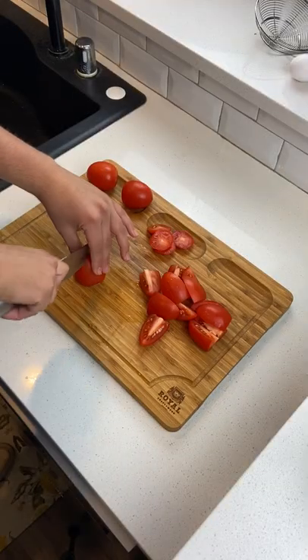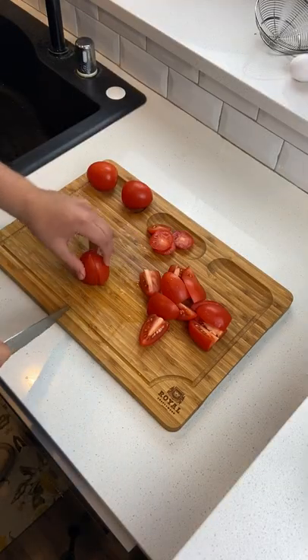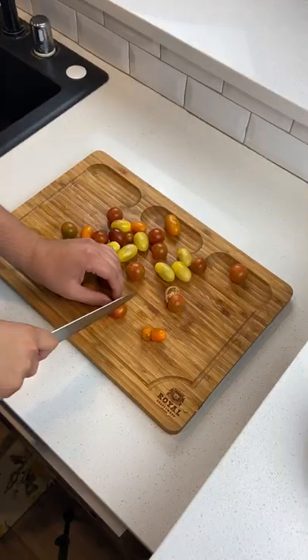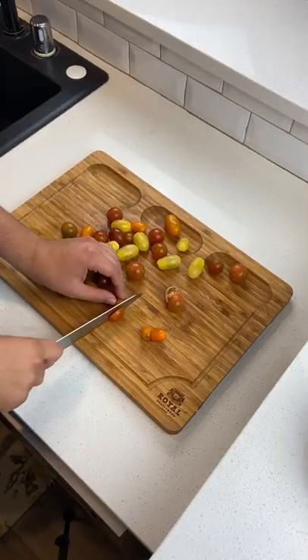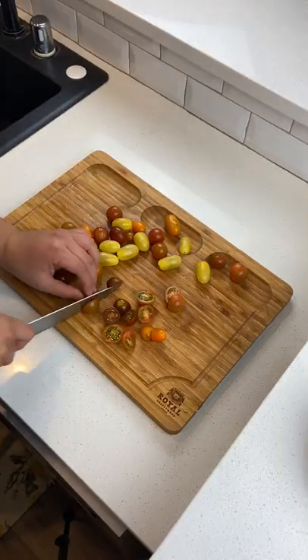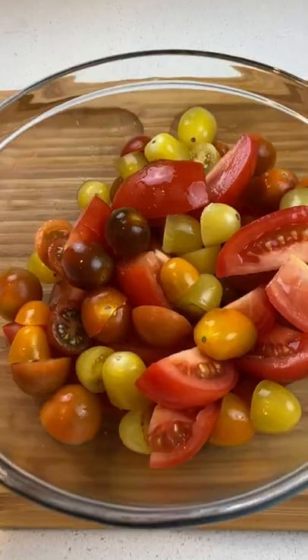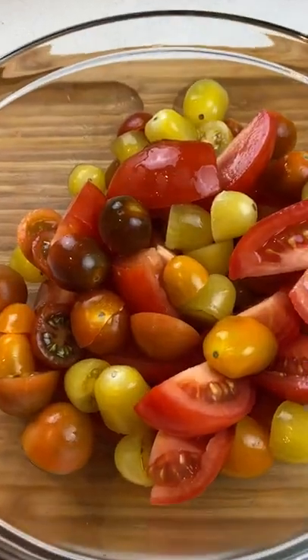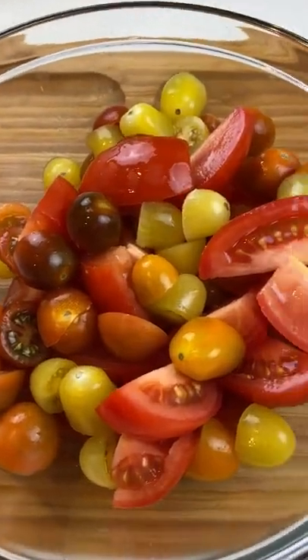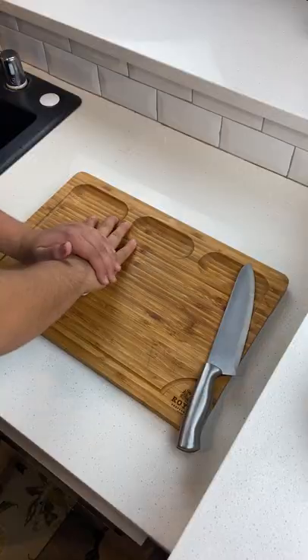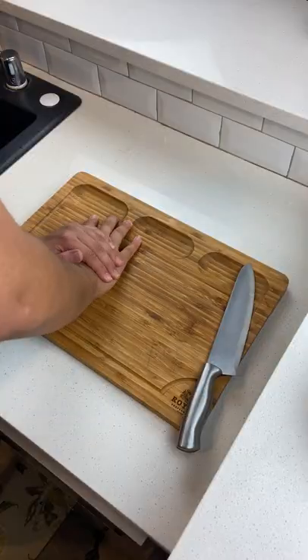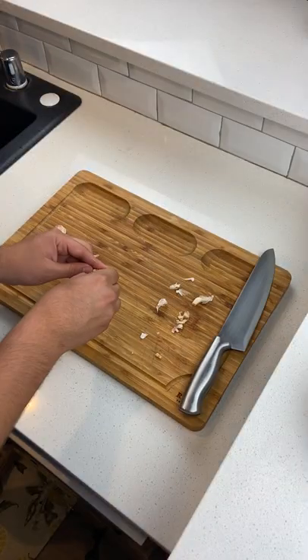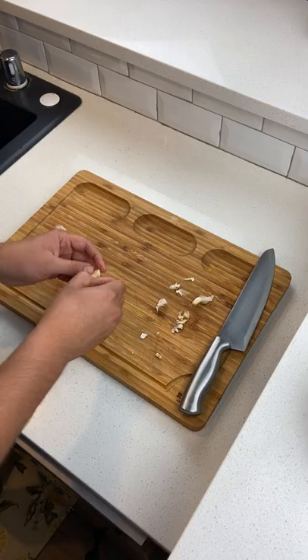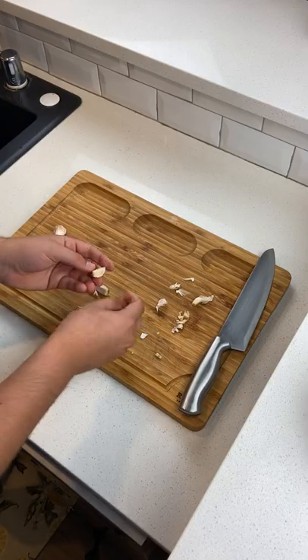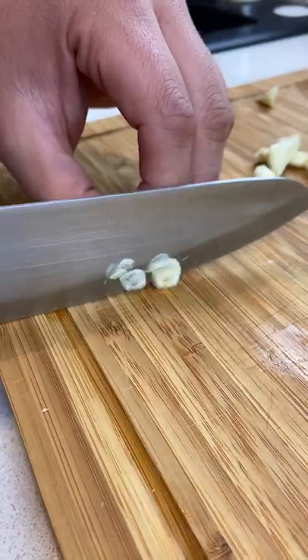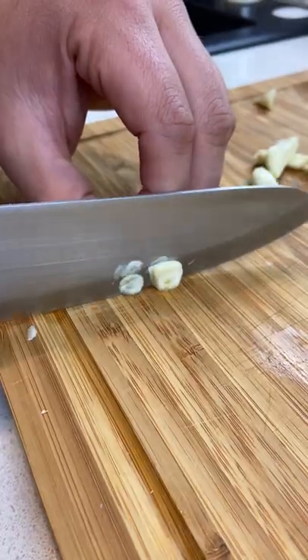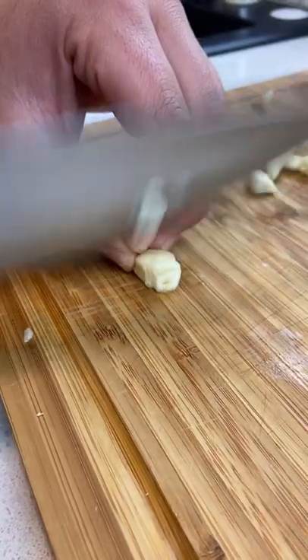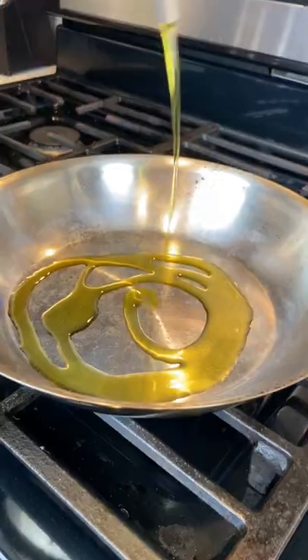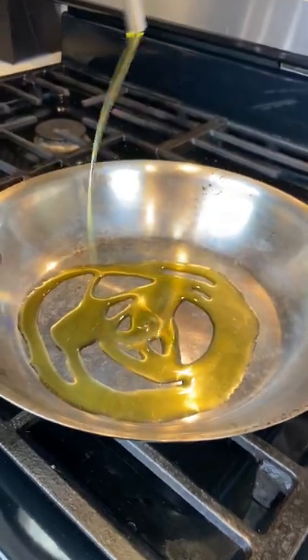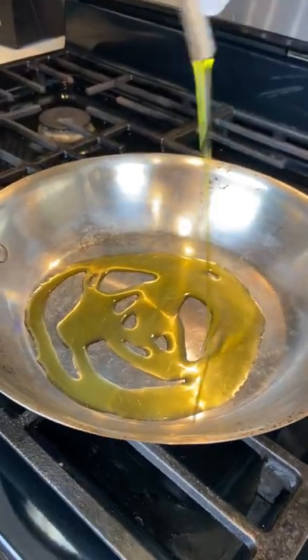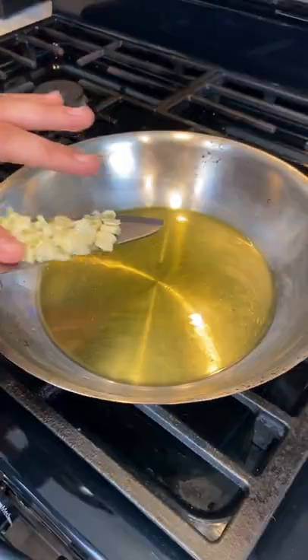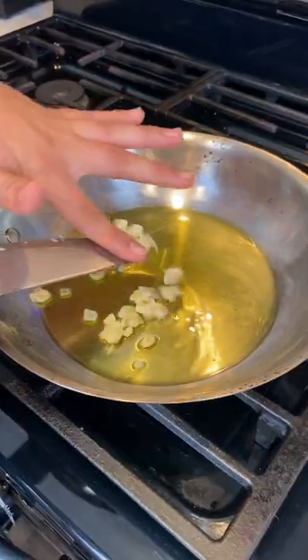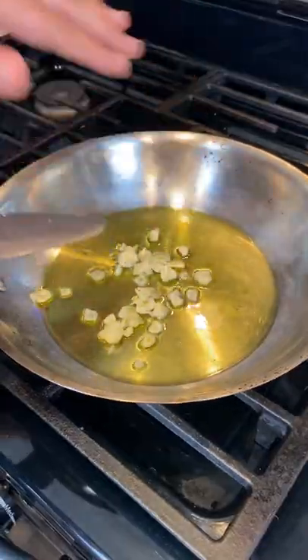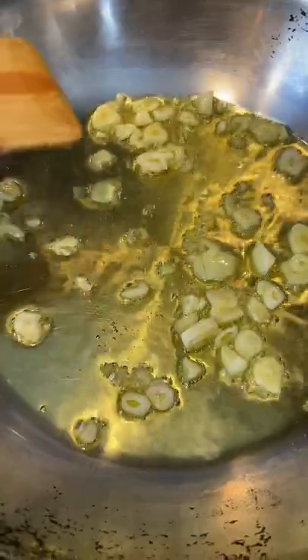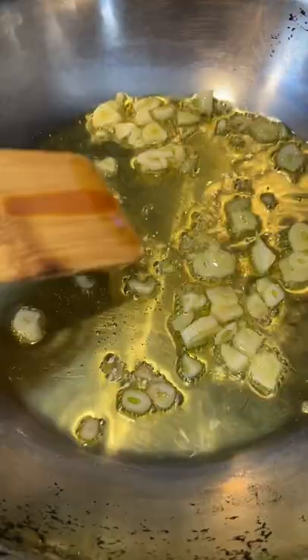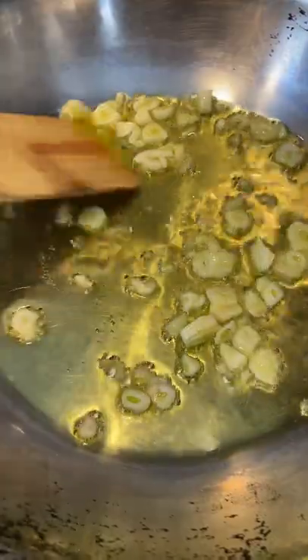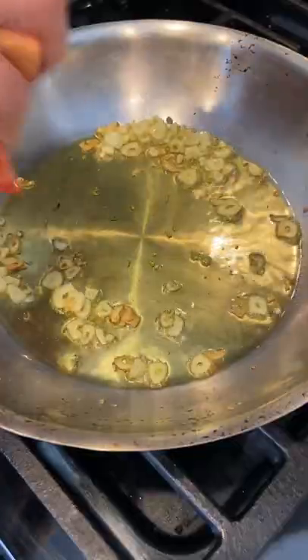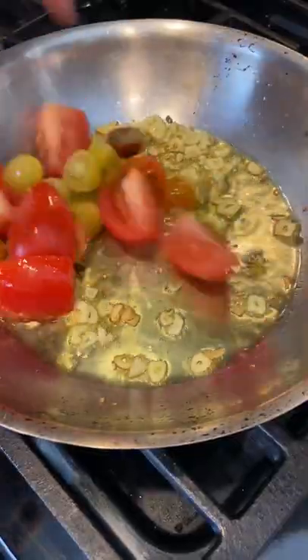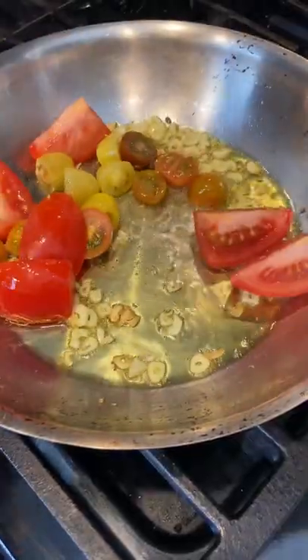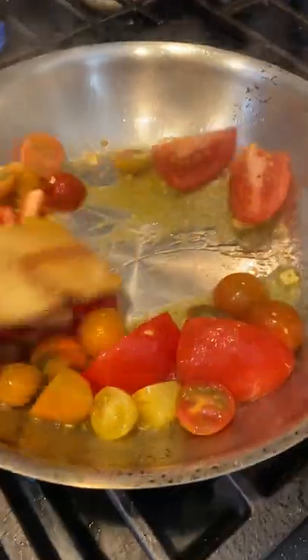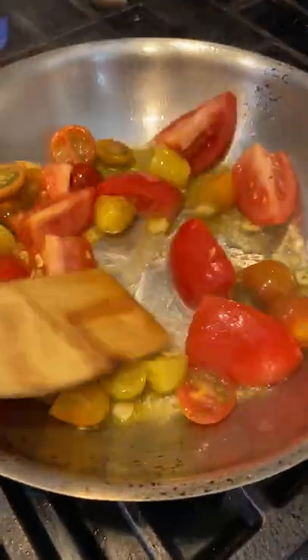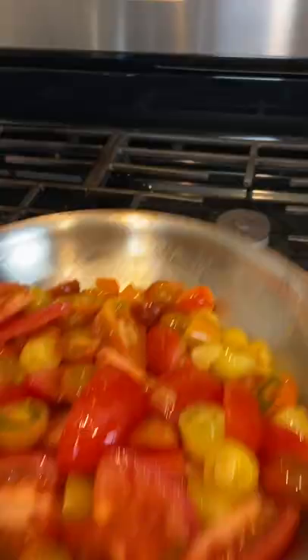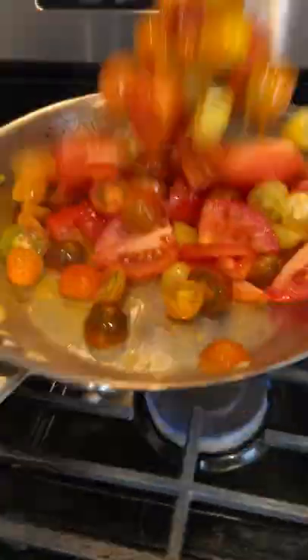Speaking of sauce, we're going to be using Roma tomatoes and cherry tomatoes today. A little bit of garlic — going to slice that thin — throw it in a pan with a little extra virgin olive oil. Then you can throw in your tomatoes and let those reduce down a bit.